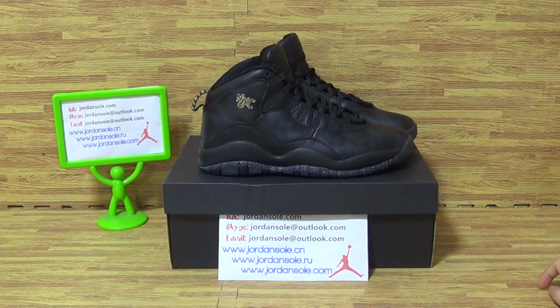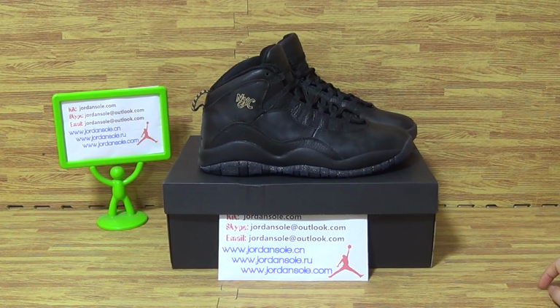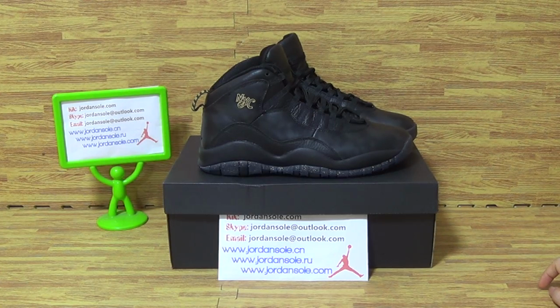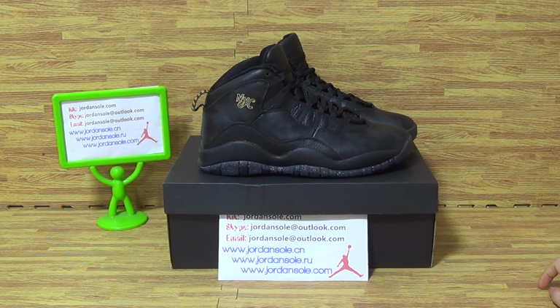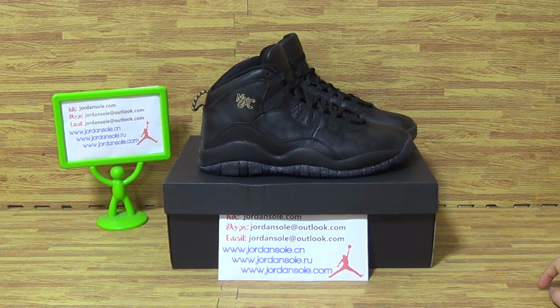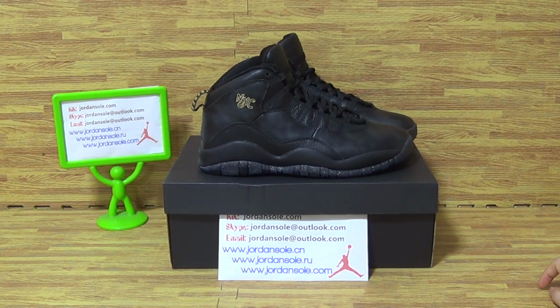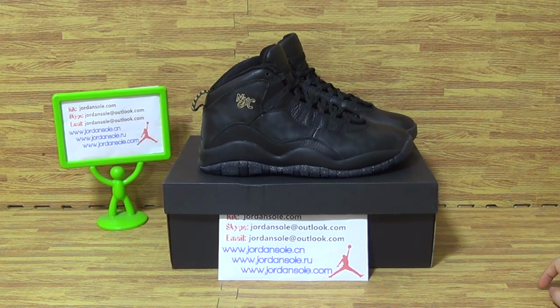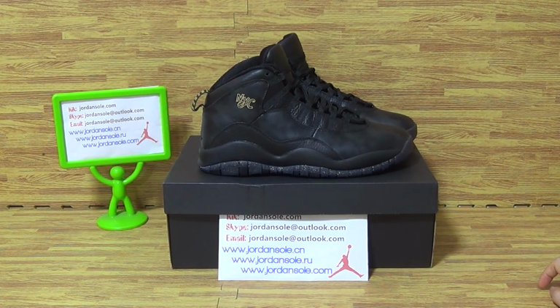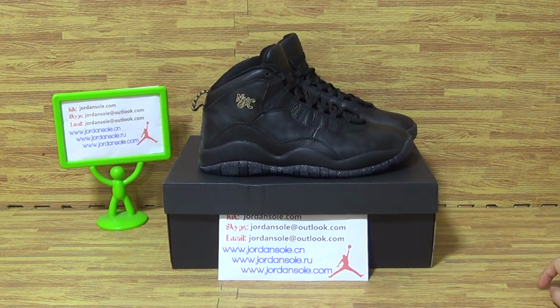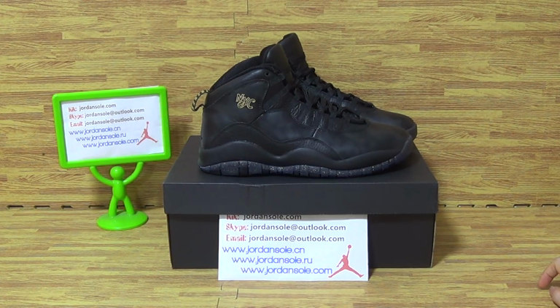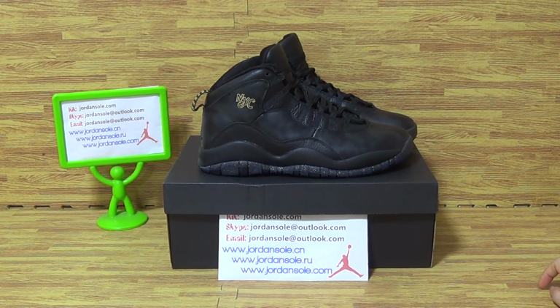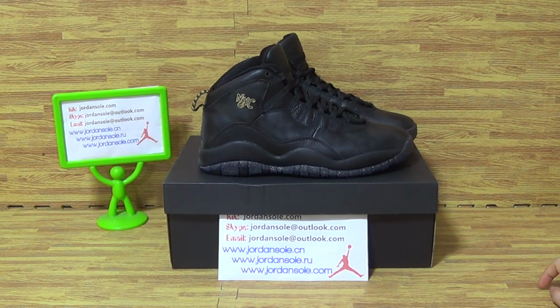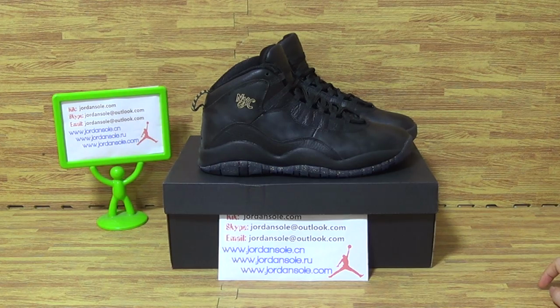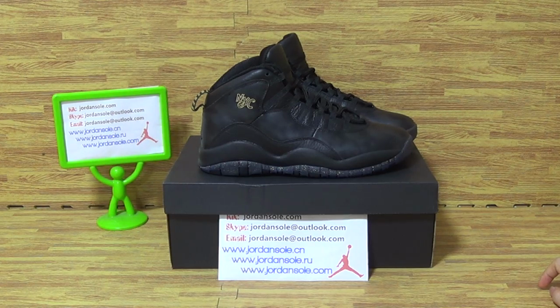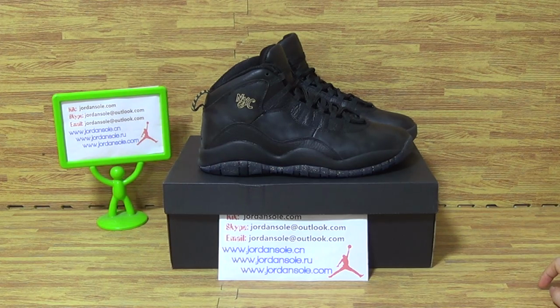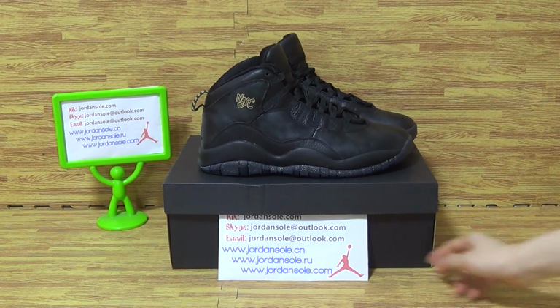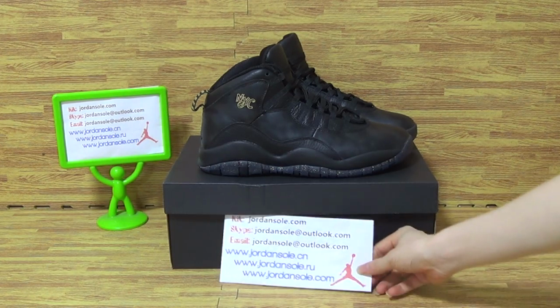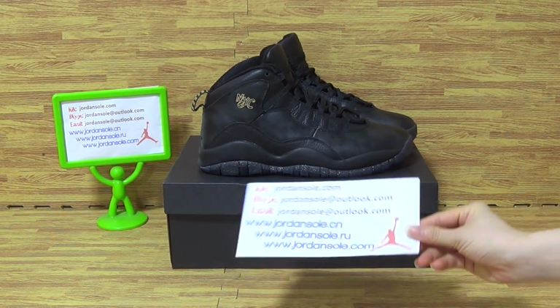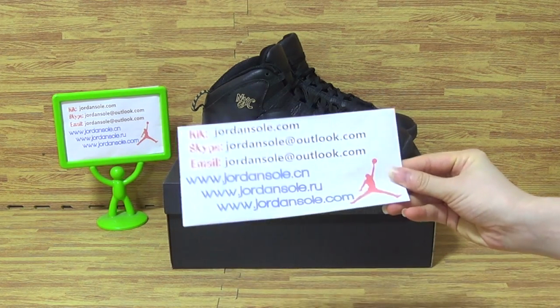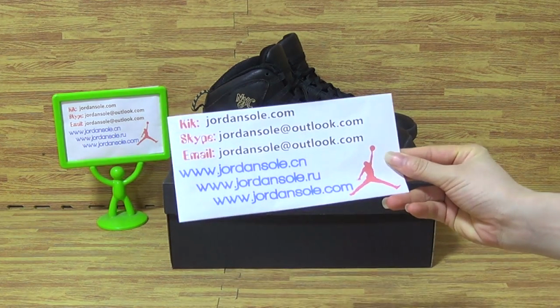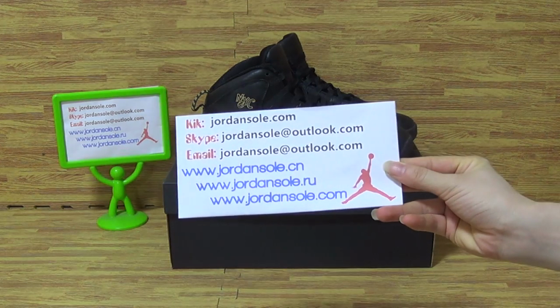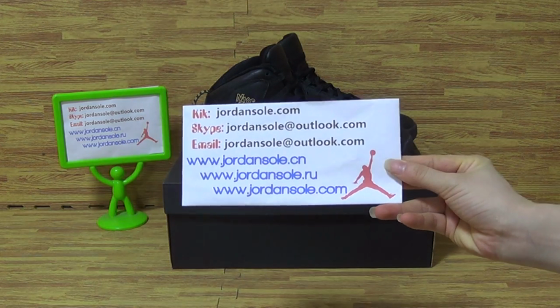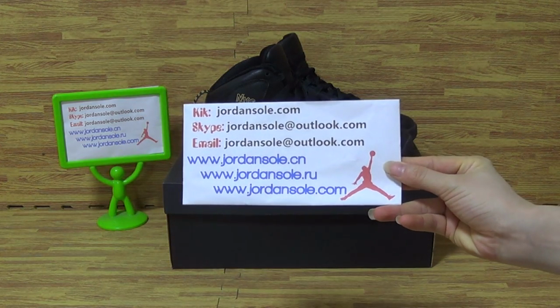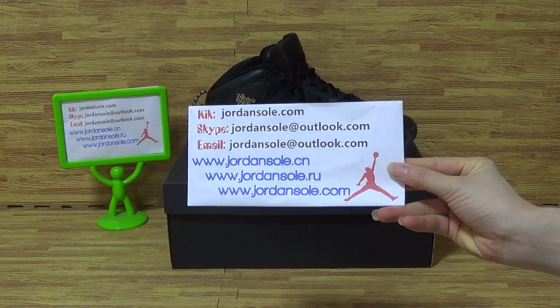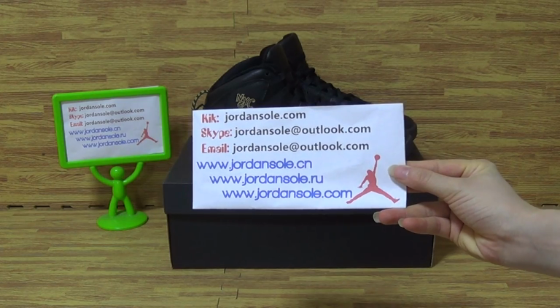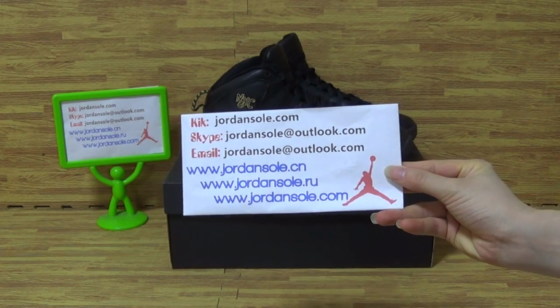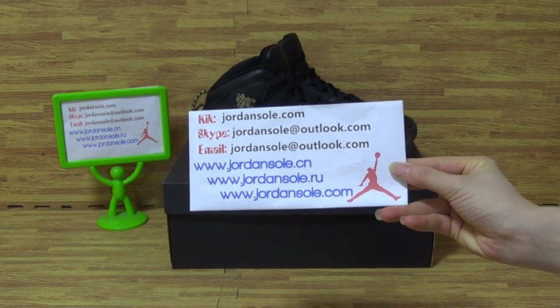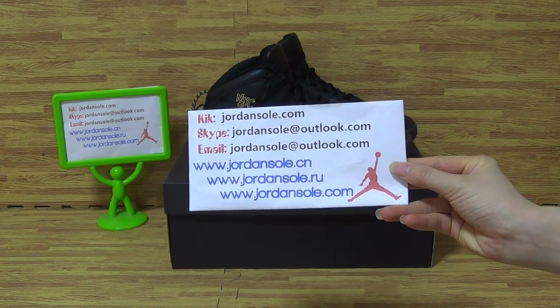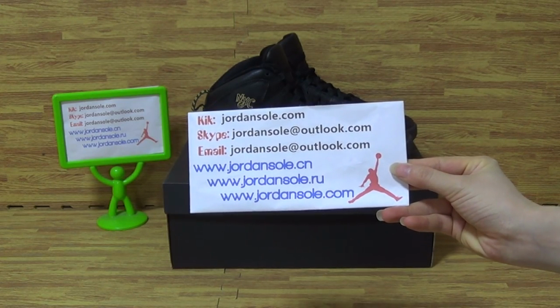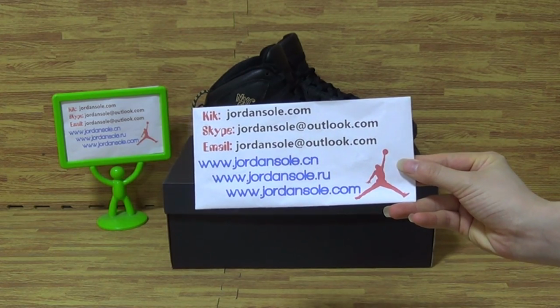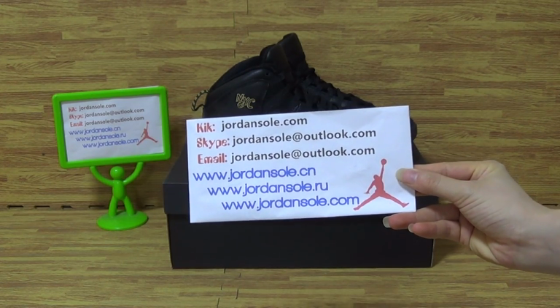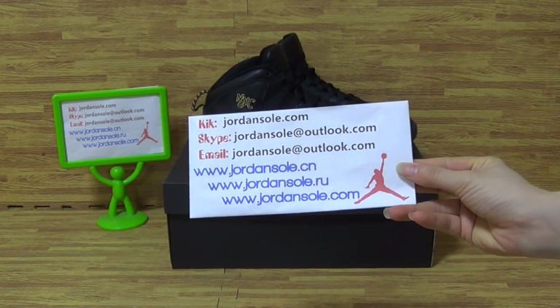Hi guys, hope you all enjoyed my review. It's from Jordan Solo and I'm Ella here. Feel free to contact me if you have any questions.